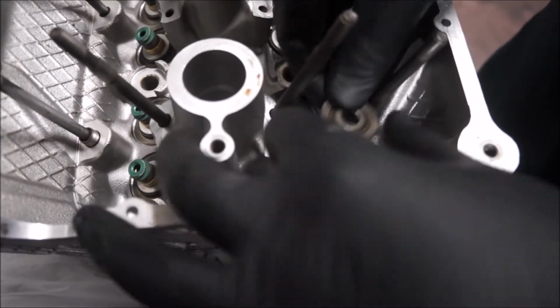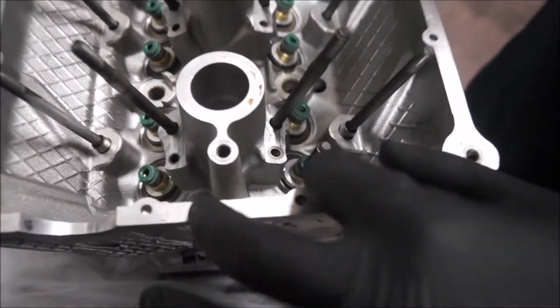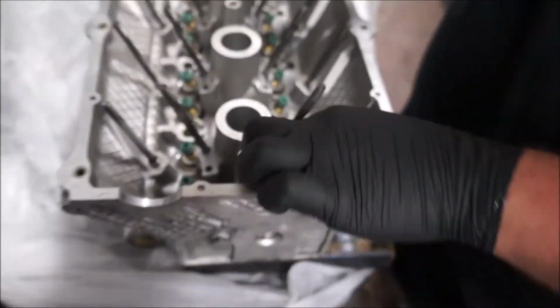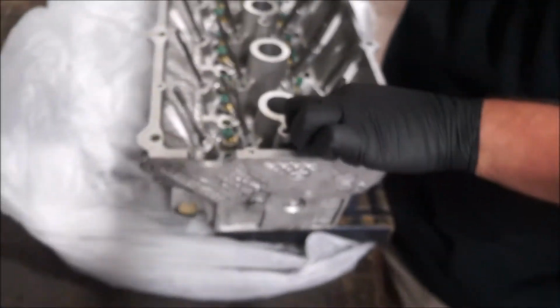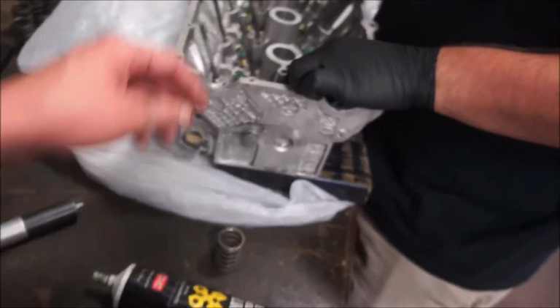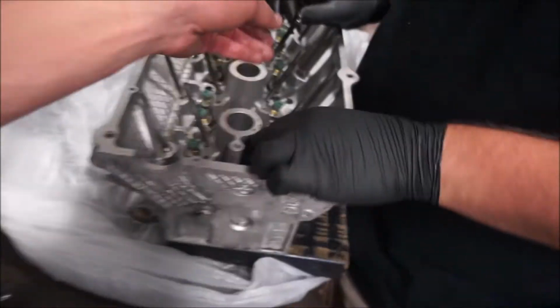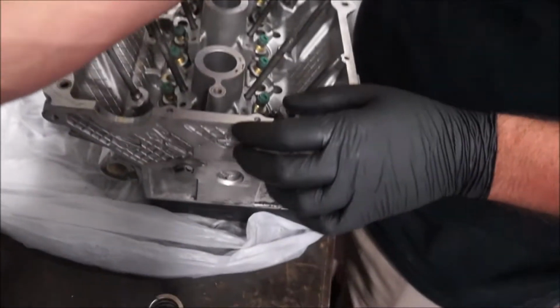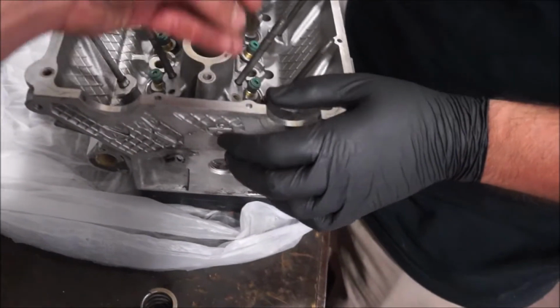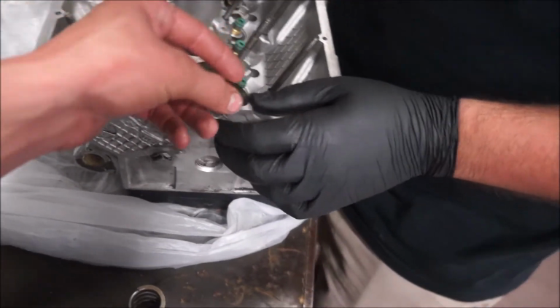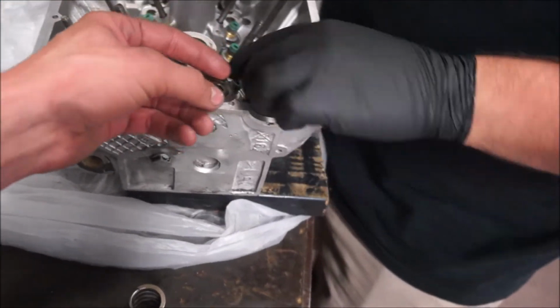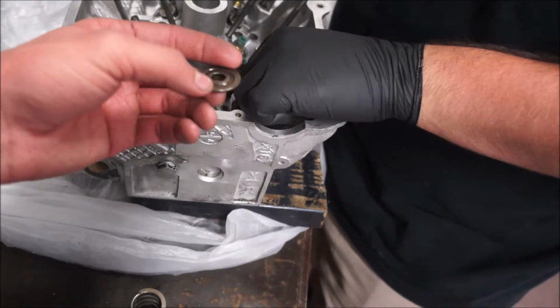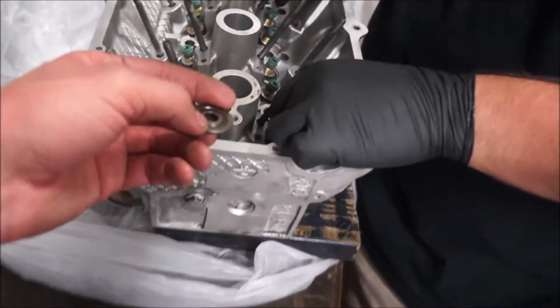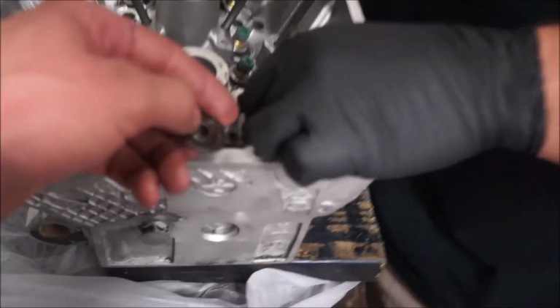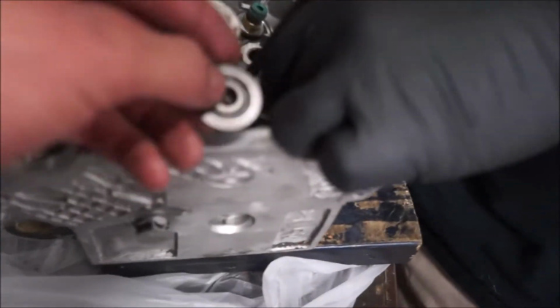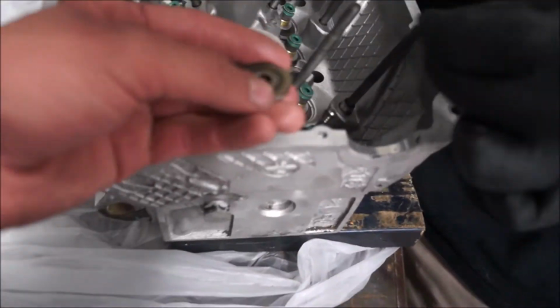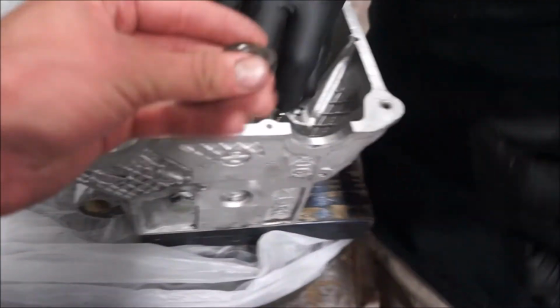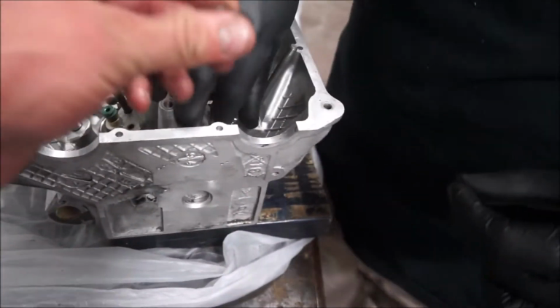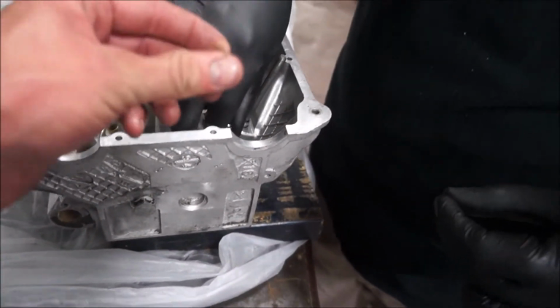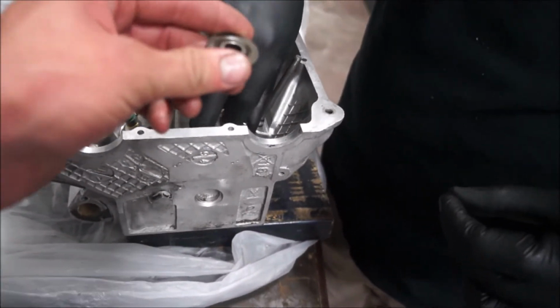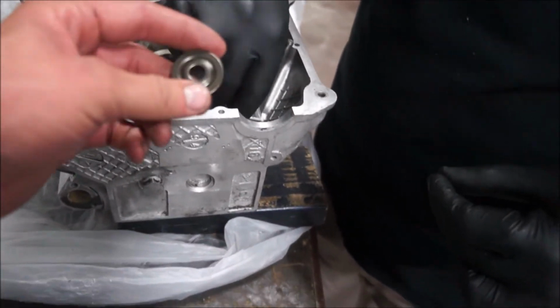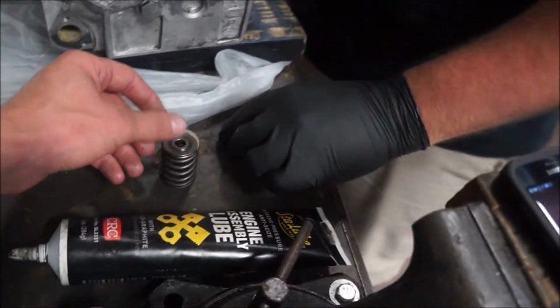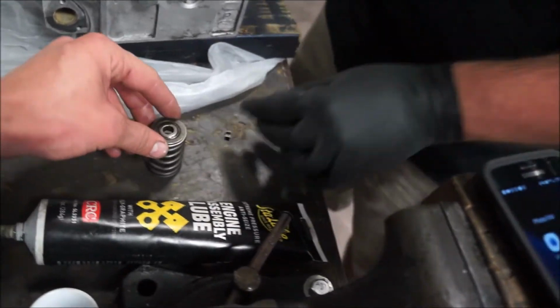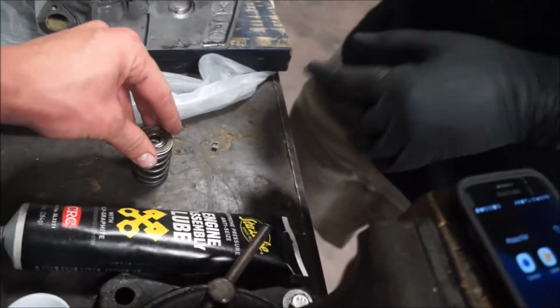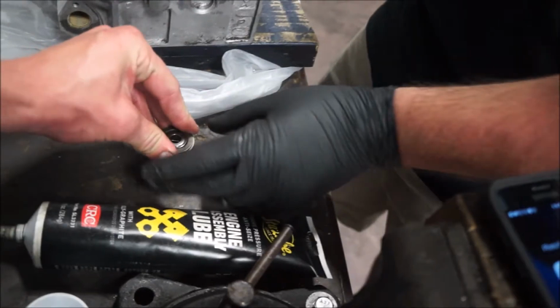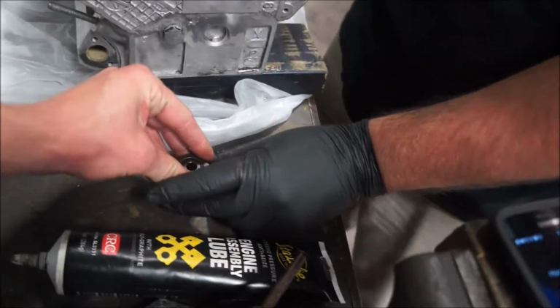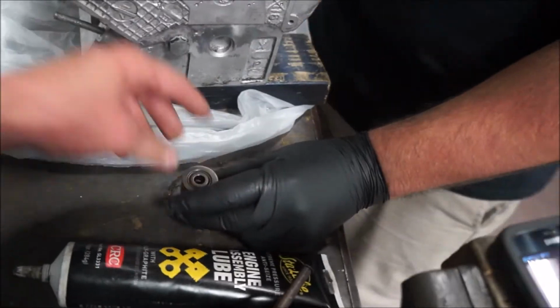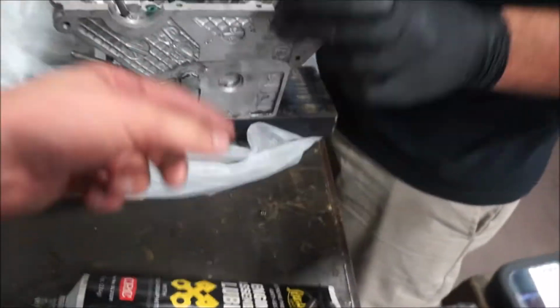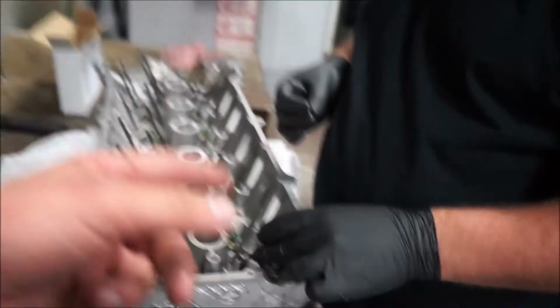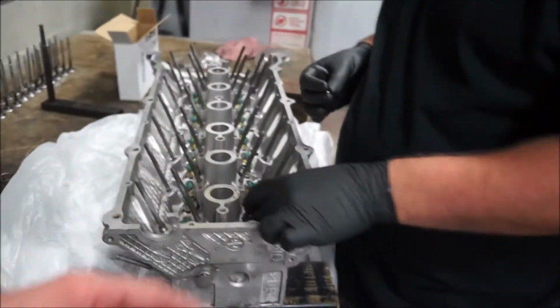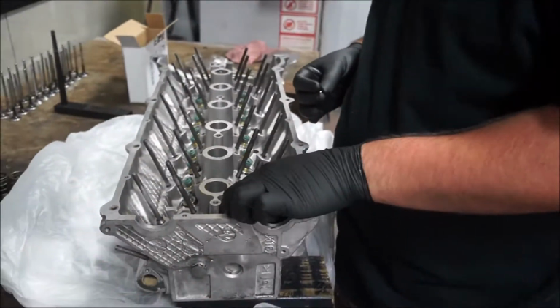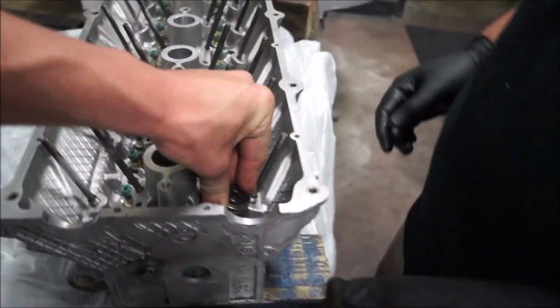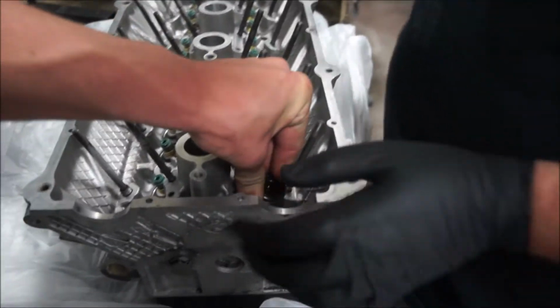They go on the outside. So that goes underneath it — see how it's tapered? That taper will lock it into place. You've got to compress the spring and then throw those keepers on.